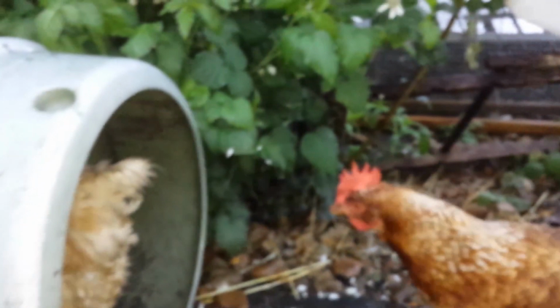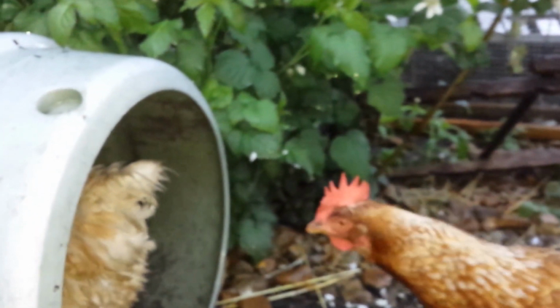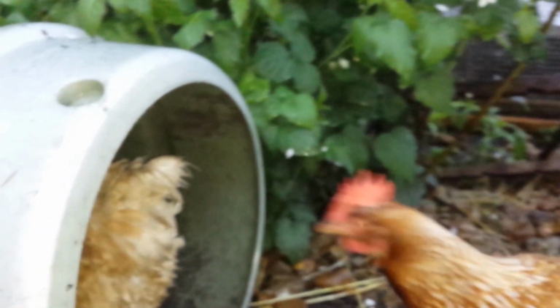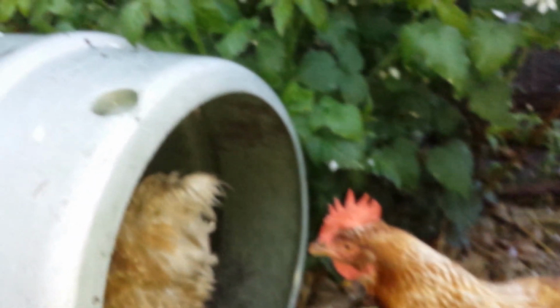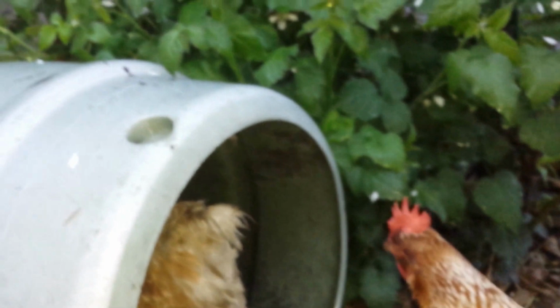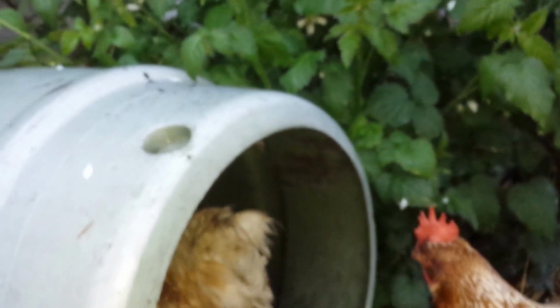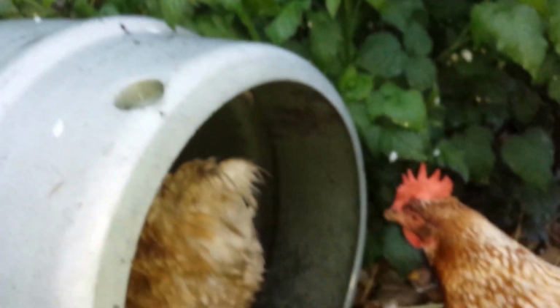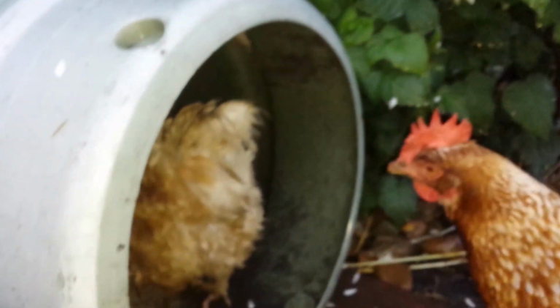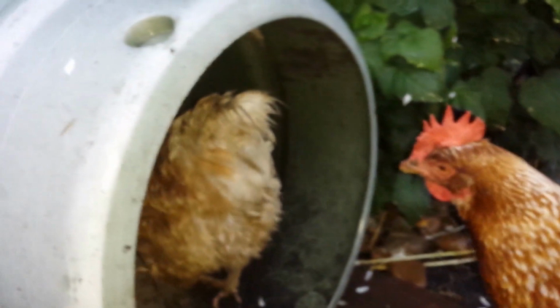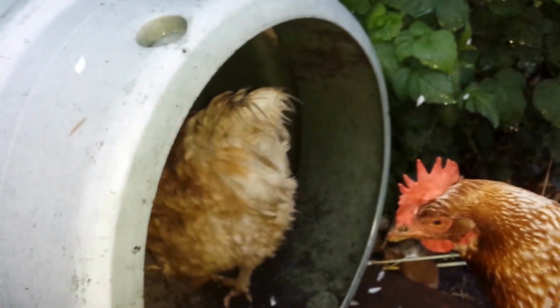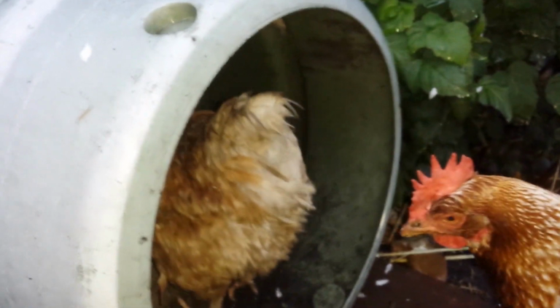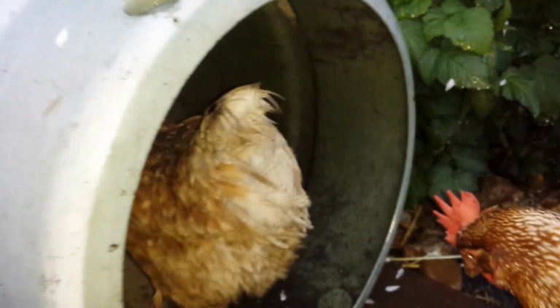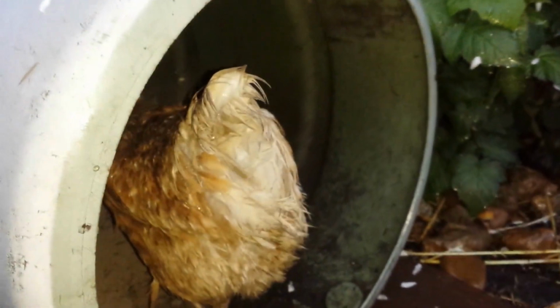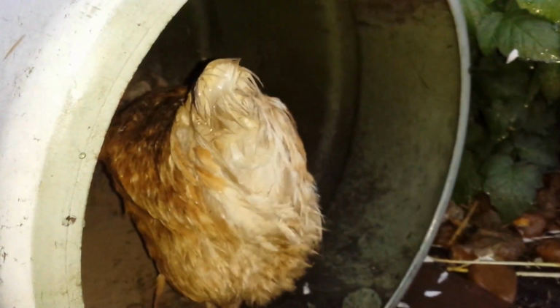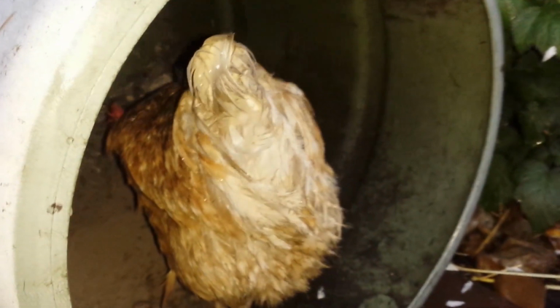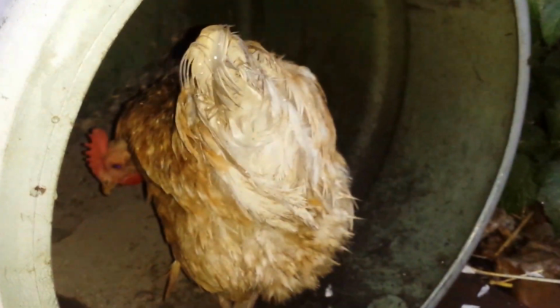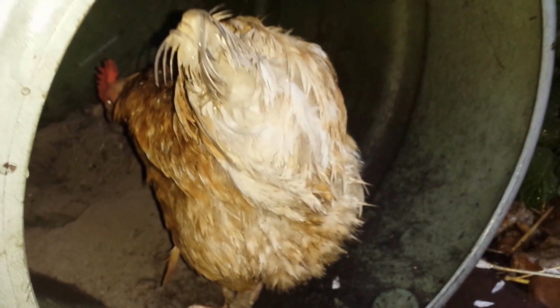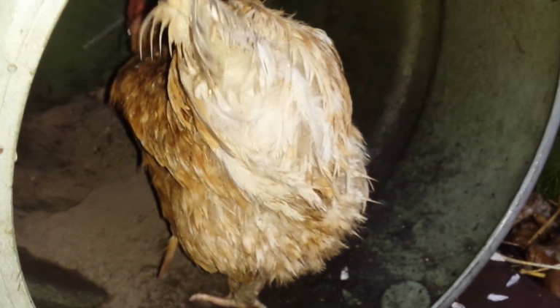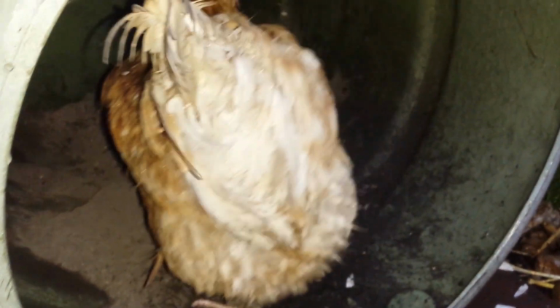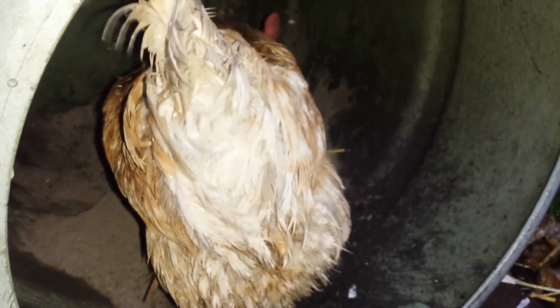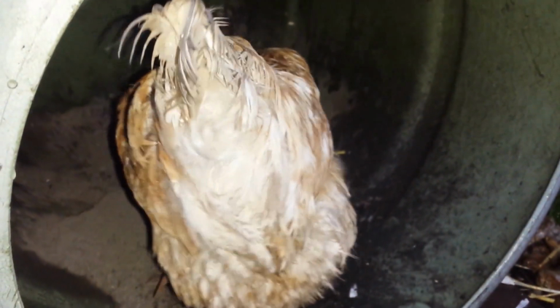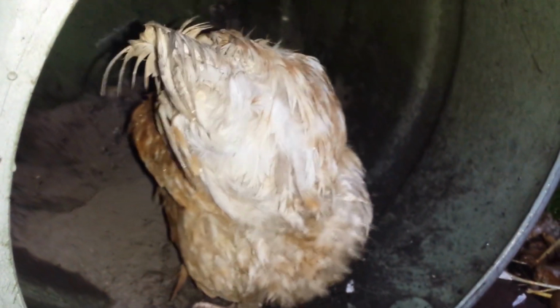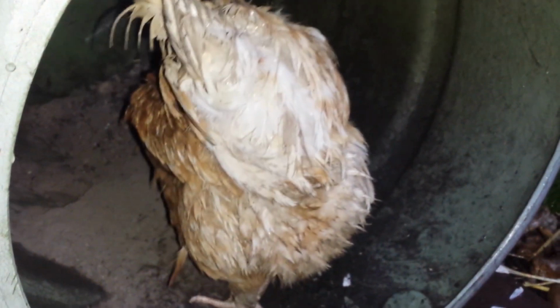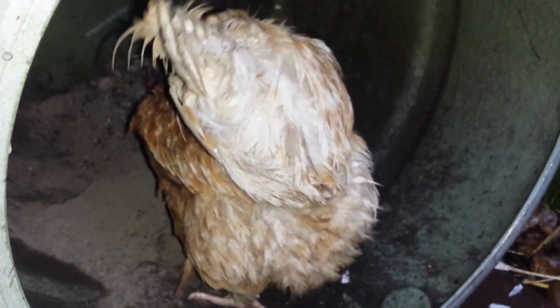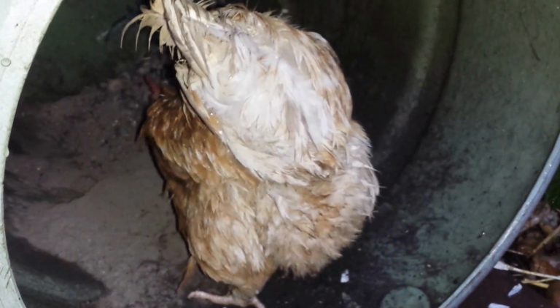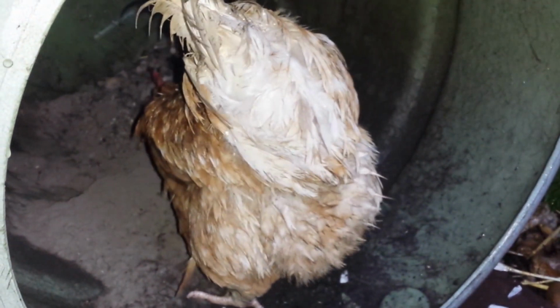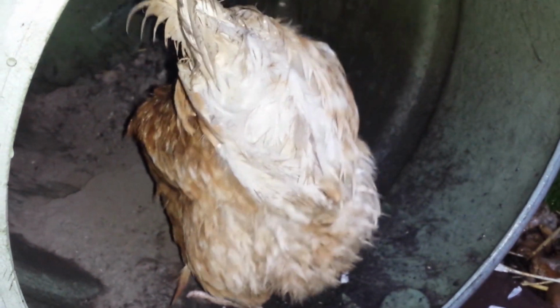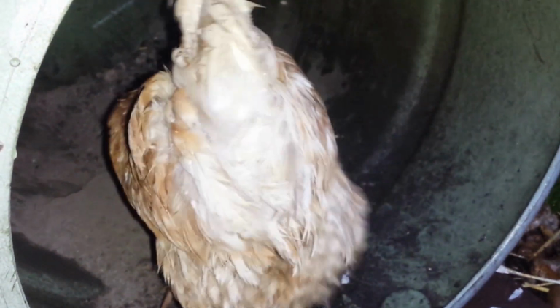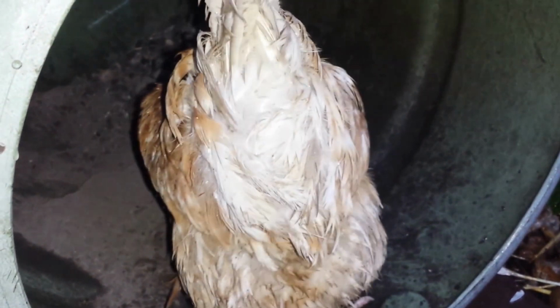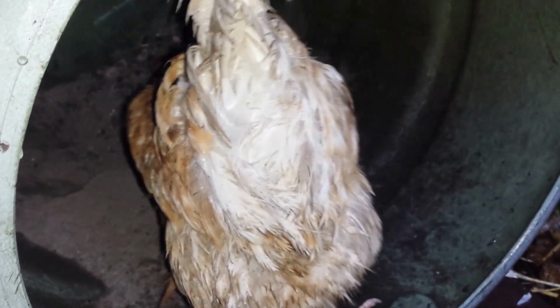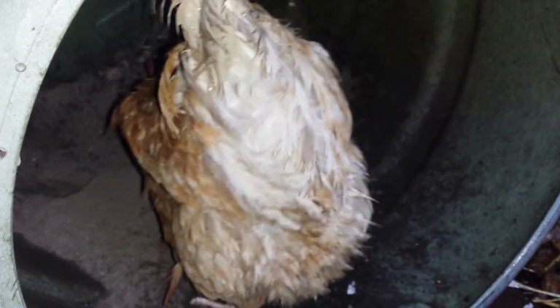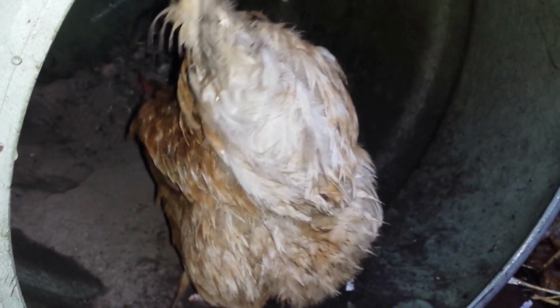A shelter for the chickens during the rain. A barrel on the side with some ash inside it — that's good ash. They can take a dust bath if they need to in the rainy weather.